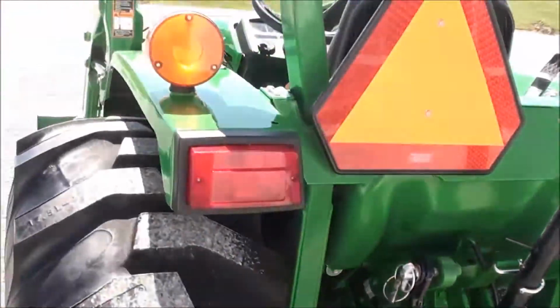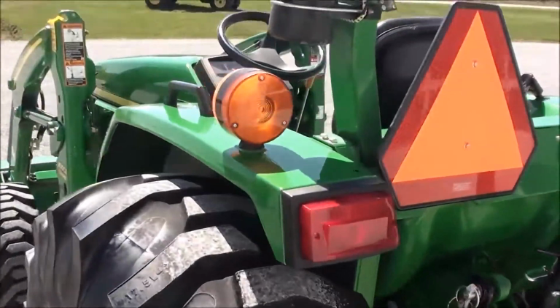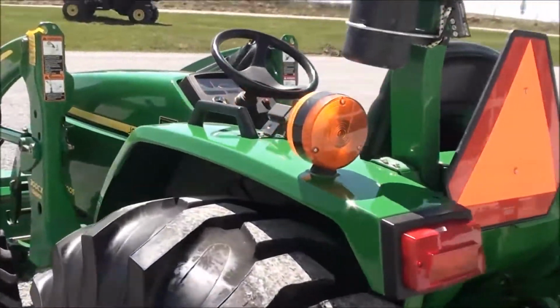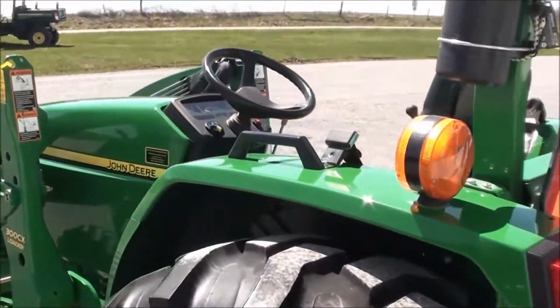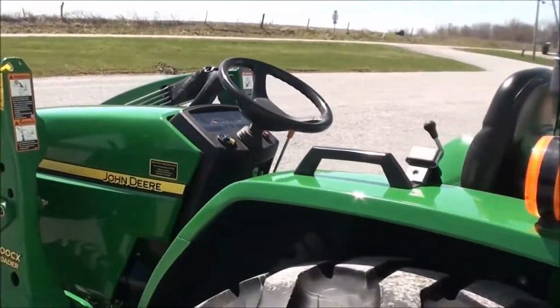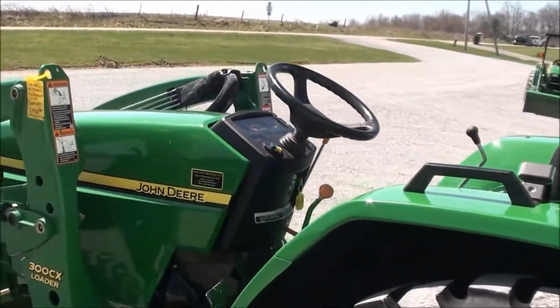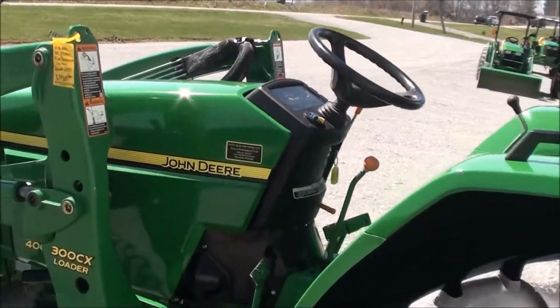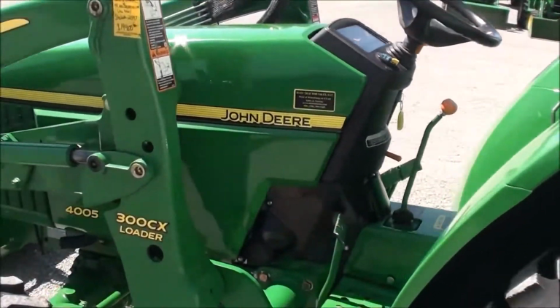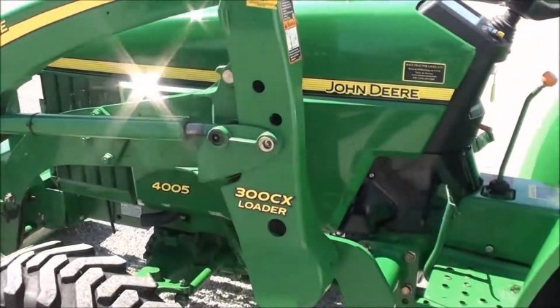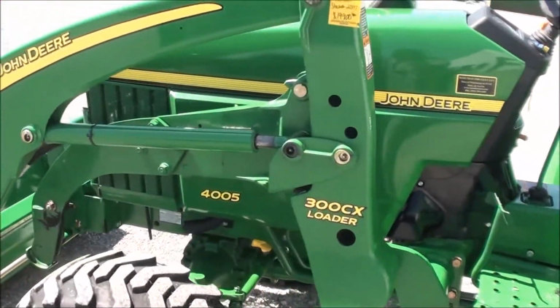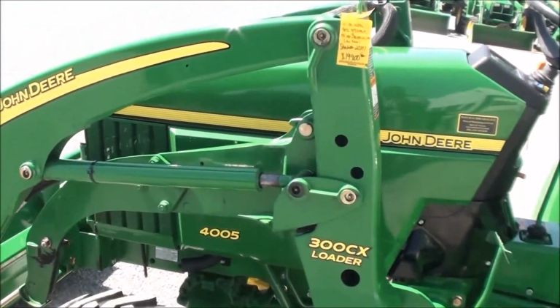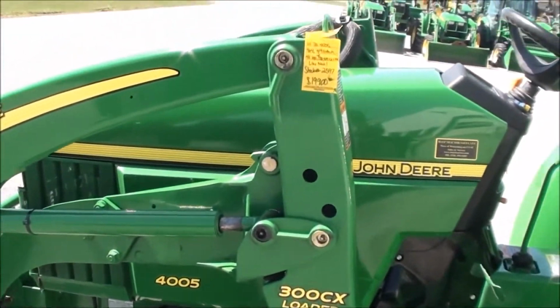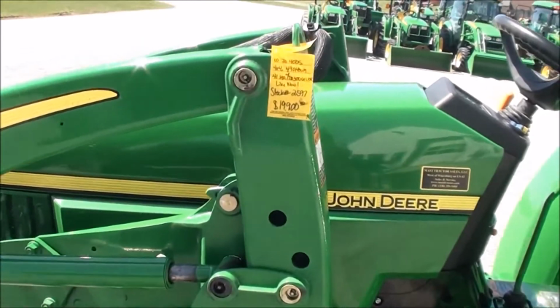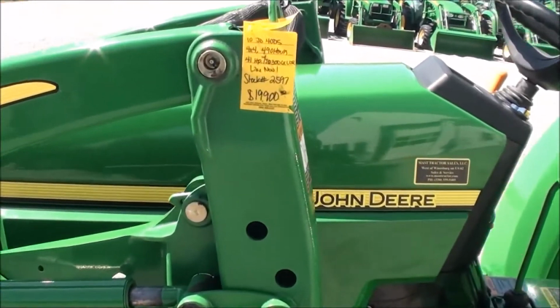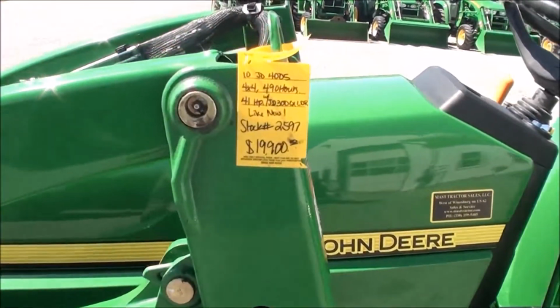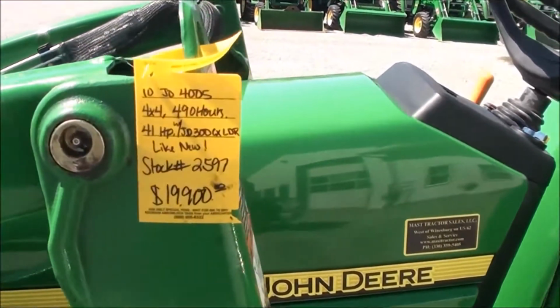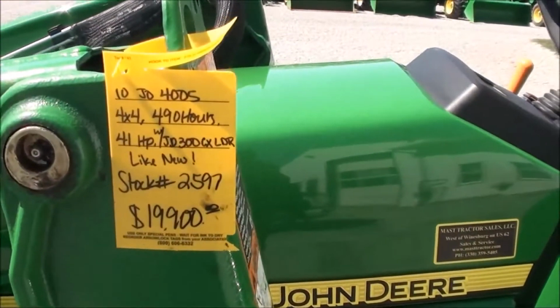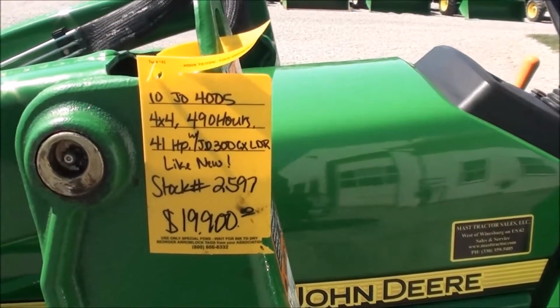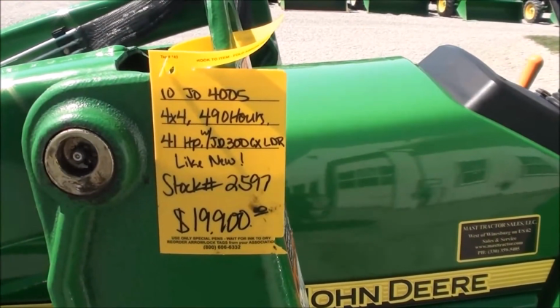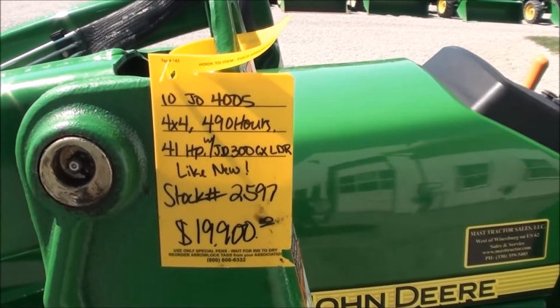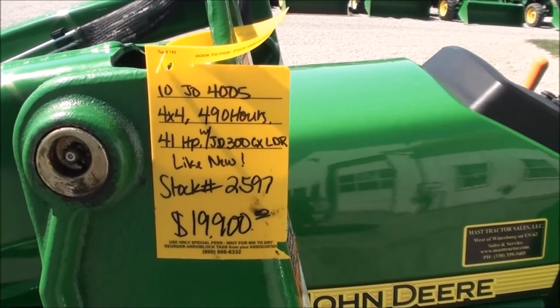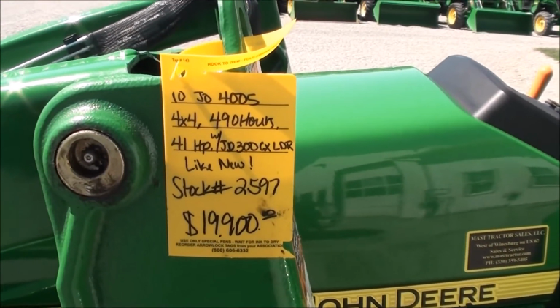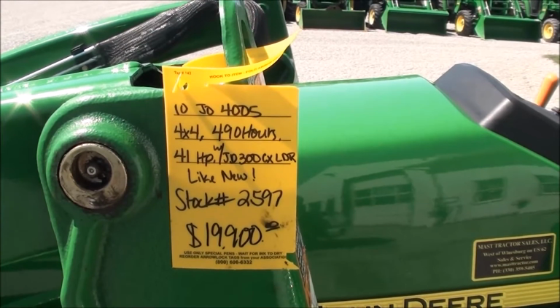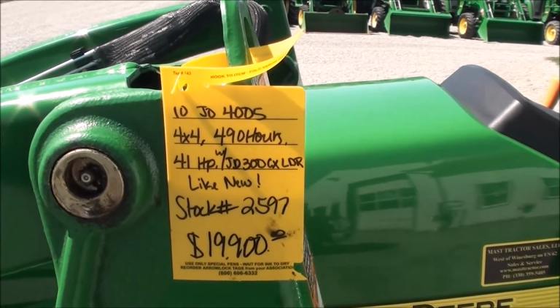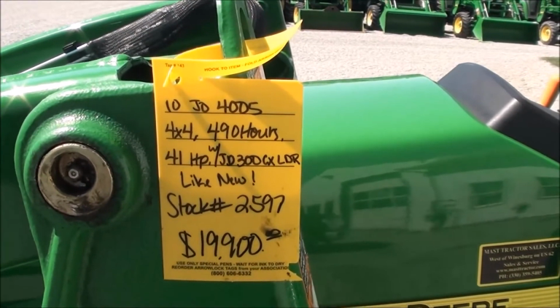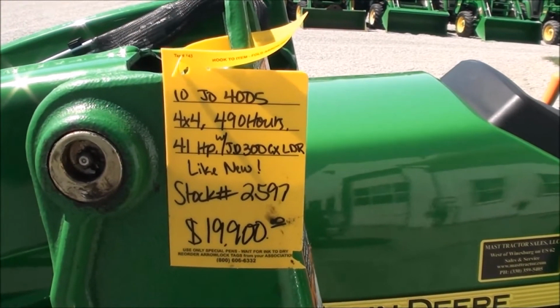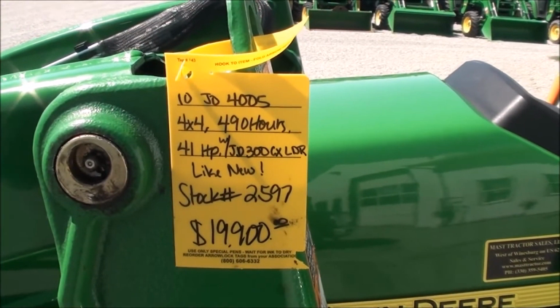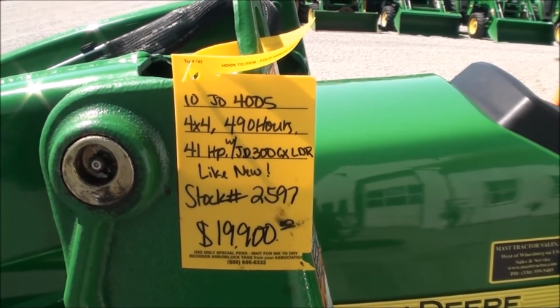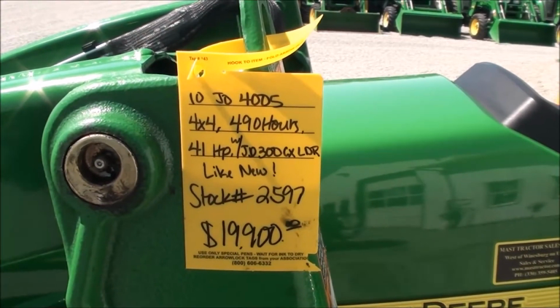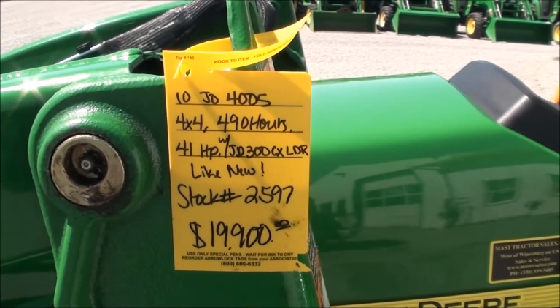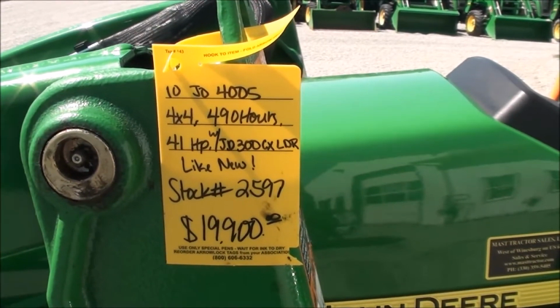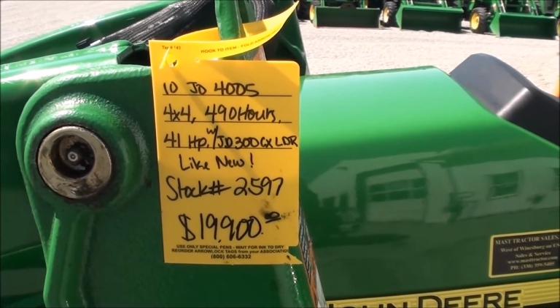Very clean little tractor. This tractor is prior to all the Tier 4 emissions. It's the newer brother to the John Deere 990, which was one of the most popular models John Deere built in this class. Very clean tractor.